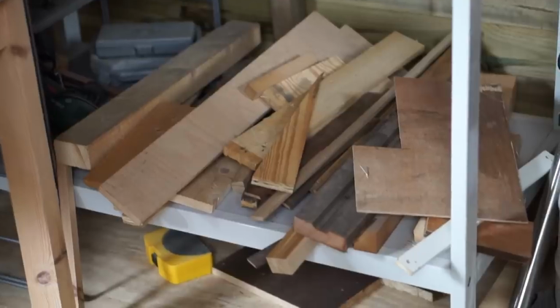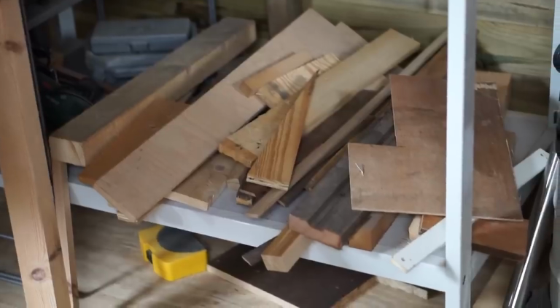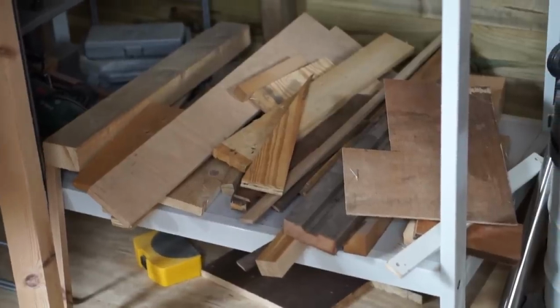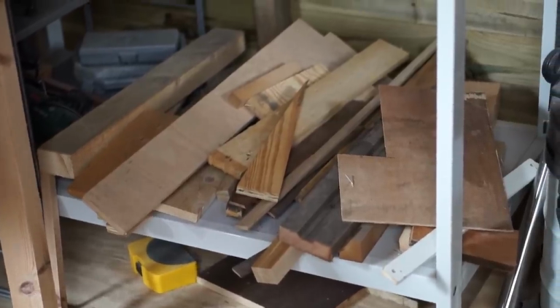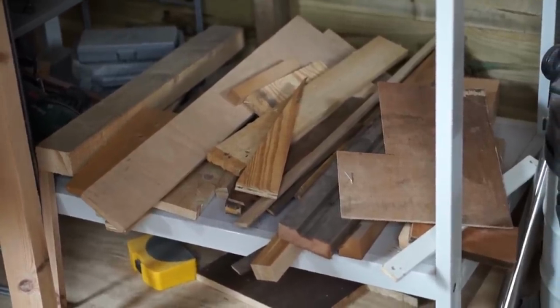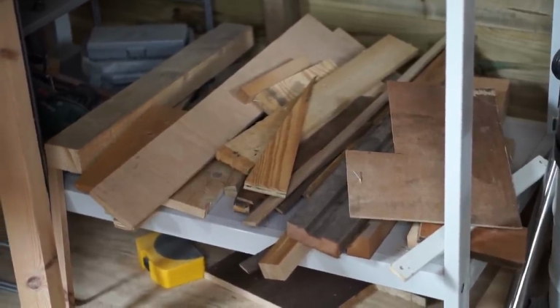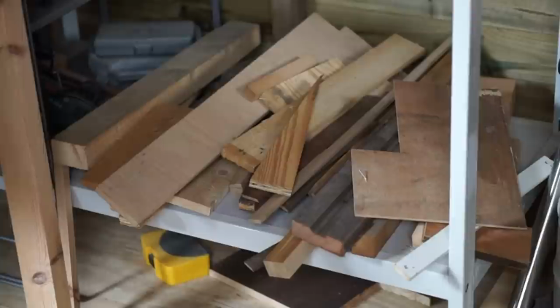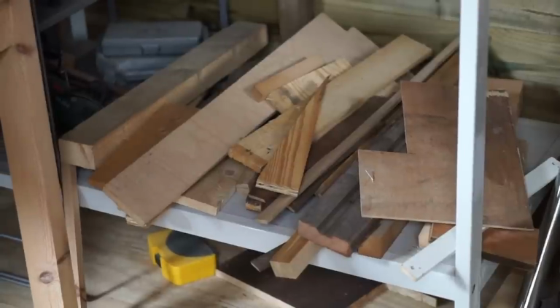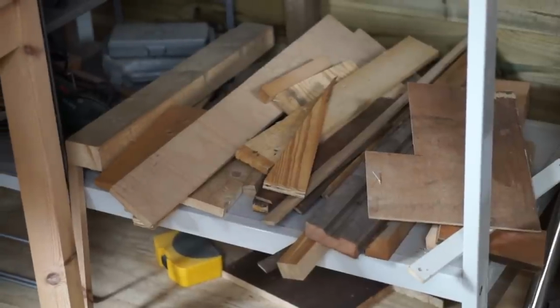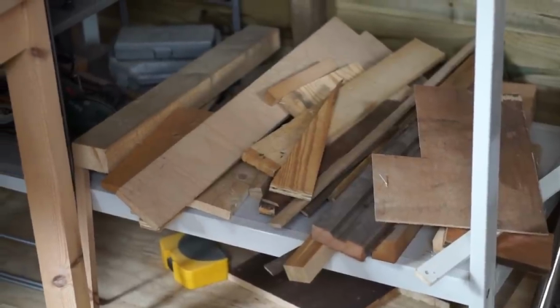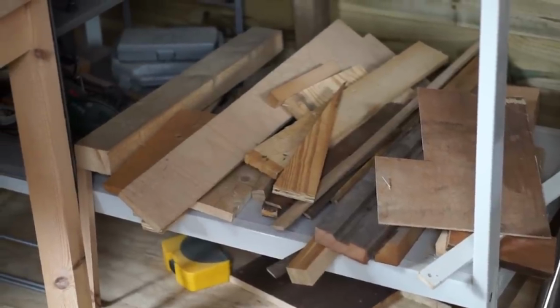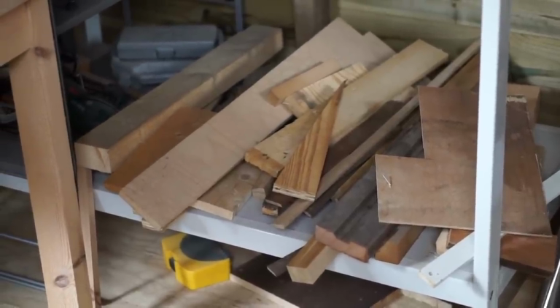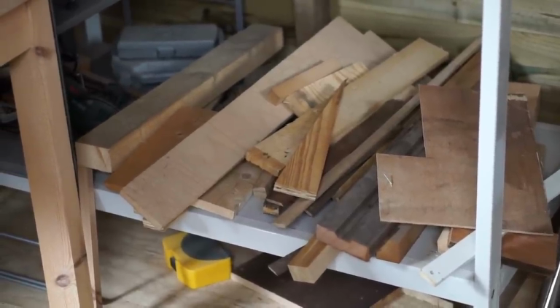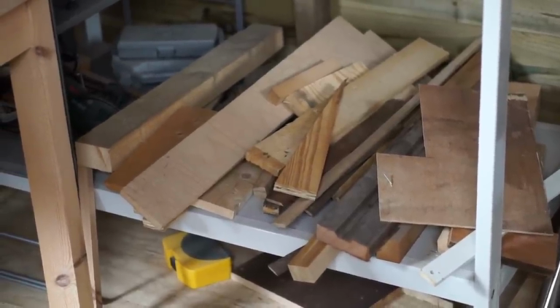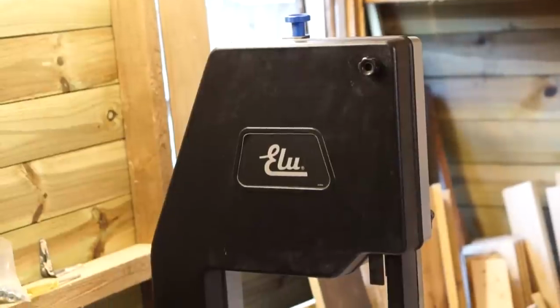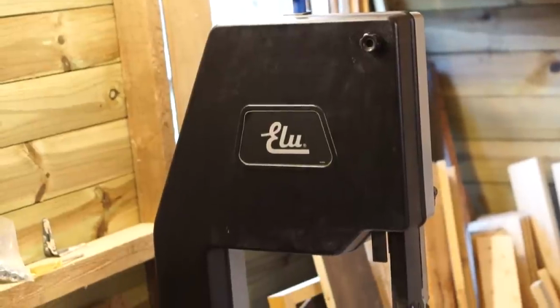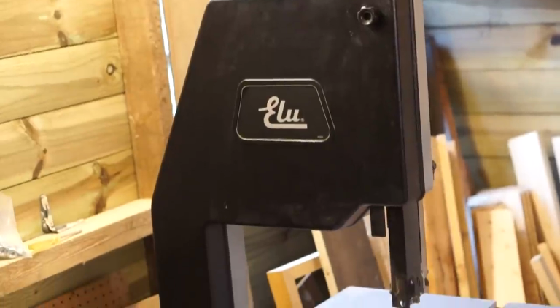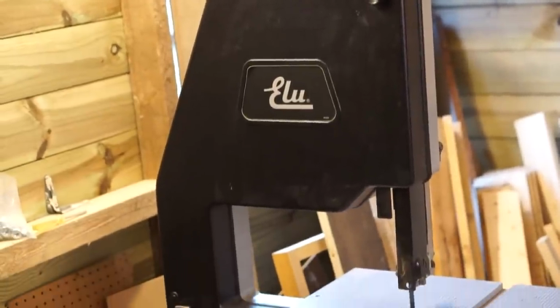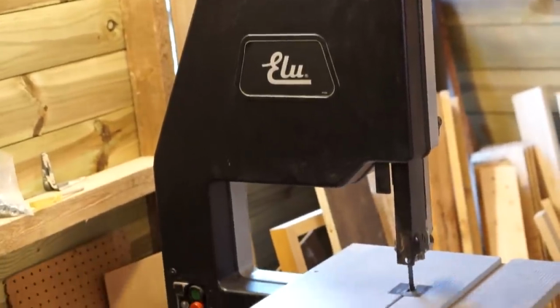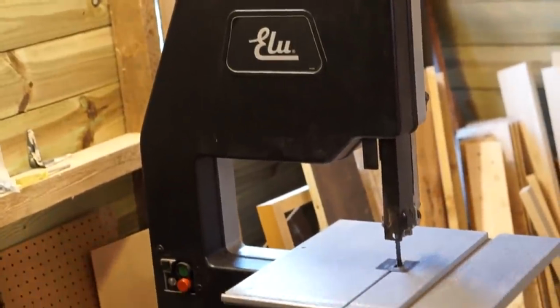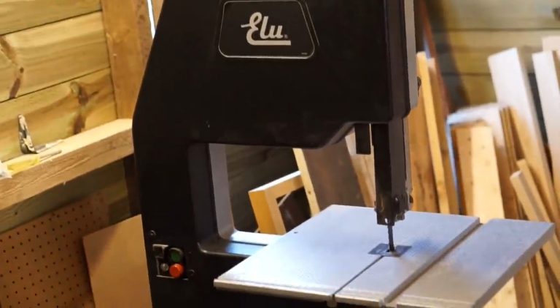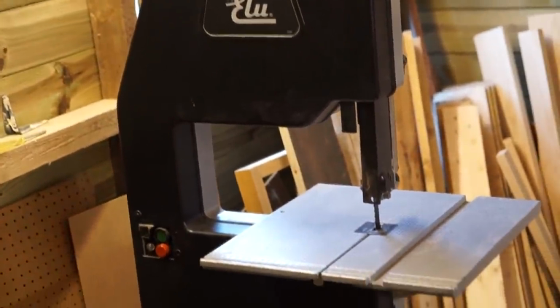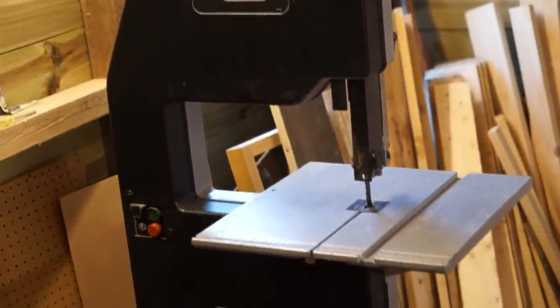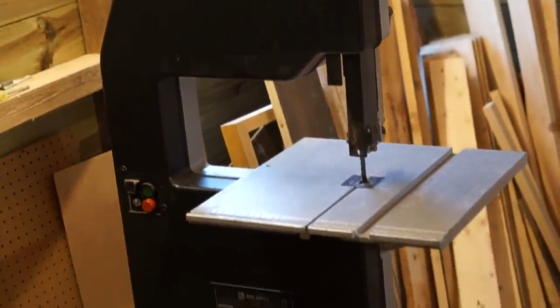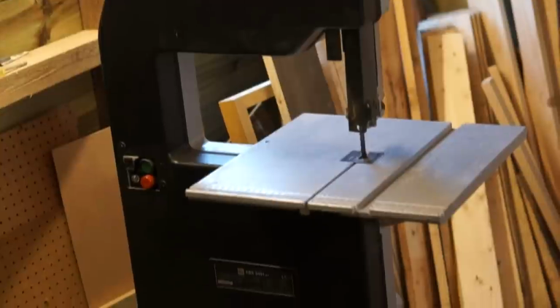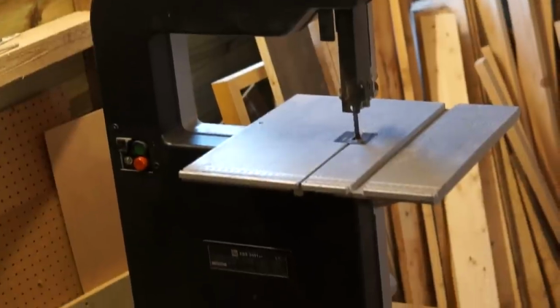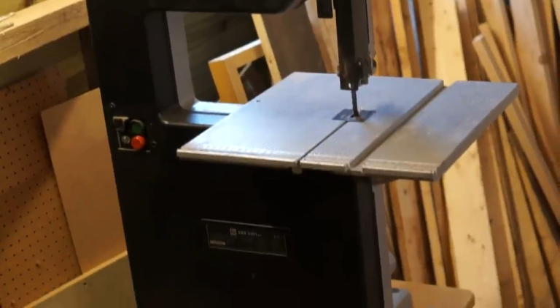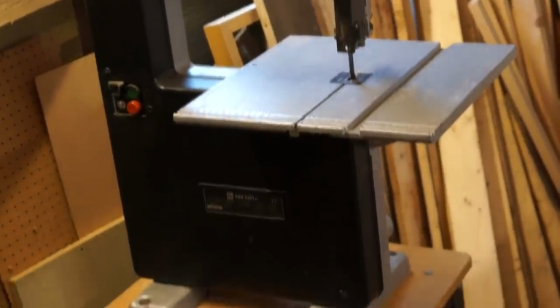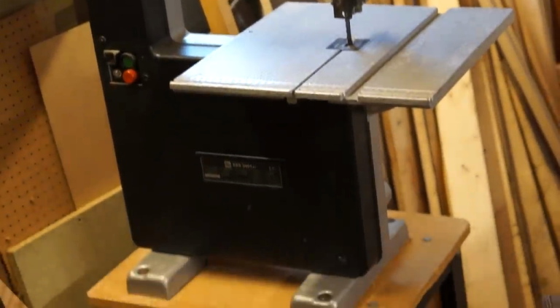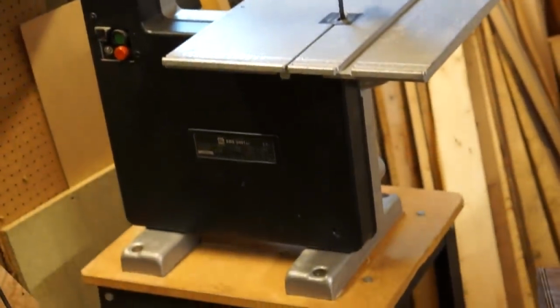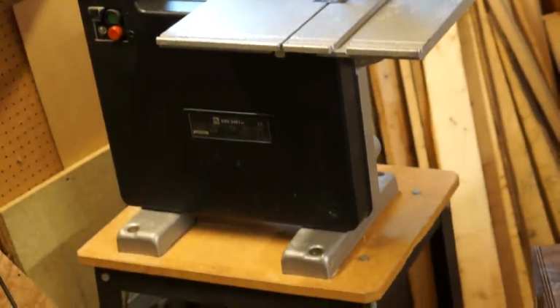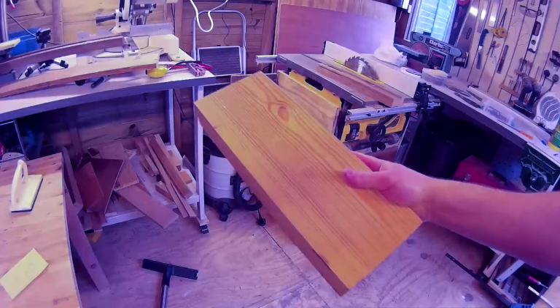I had lots of small scraps of wood piling up in the workshop so I wanted to use them to make something. I hadn't used my bandsaw too much since buying it so I thought it'd be good to make a bandsaw box. I'd never made anything like that before so I thought it'd be fun to try.